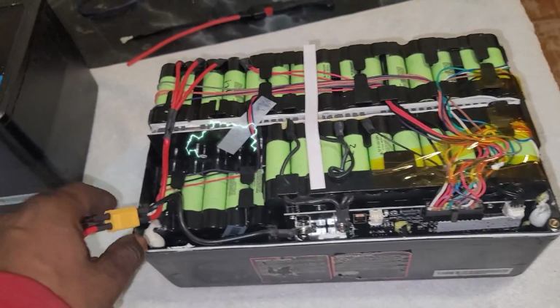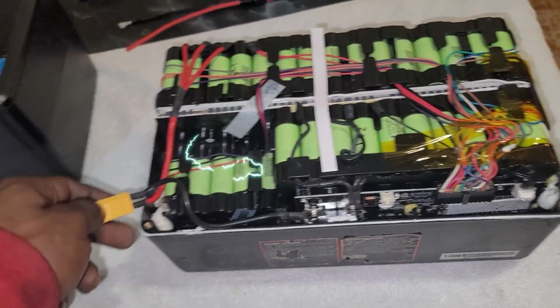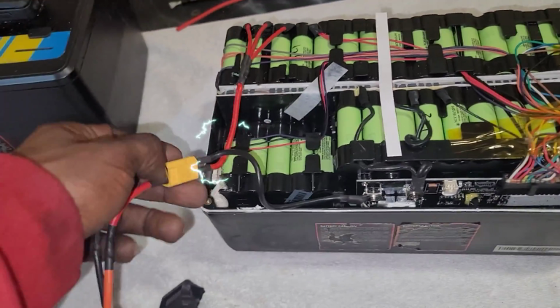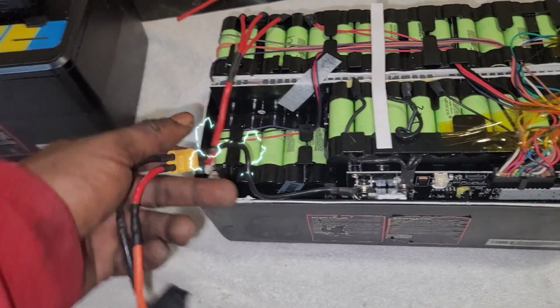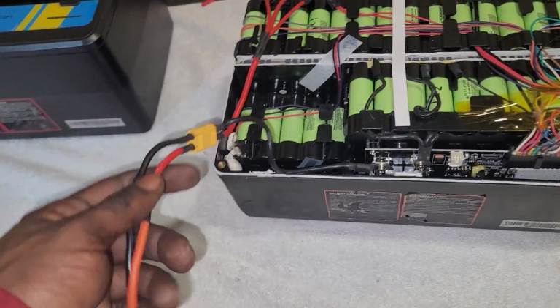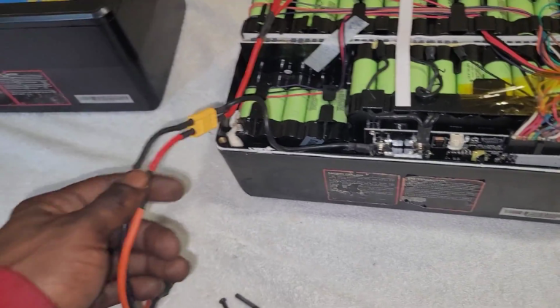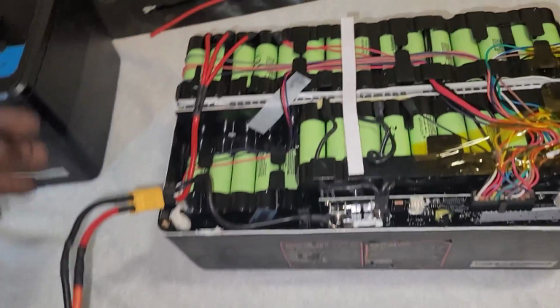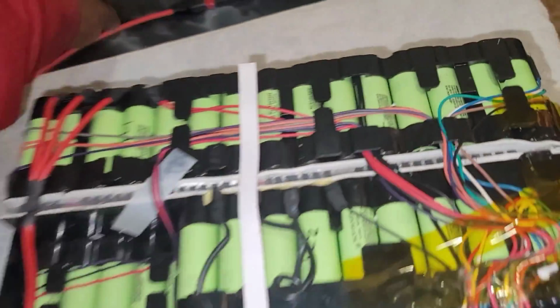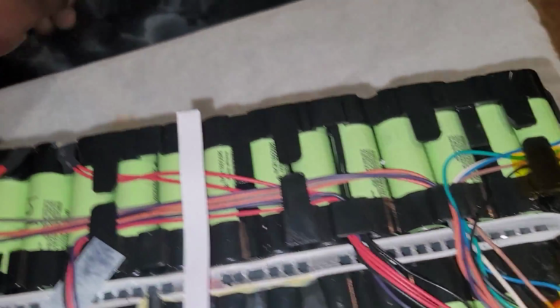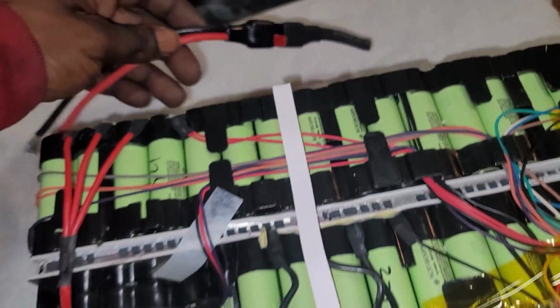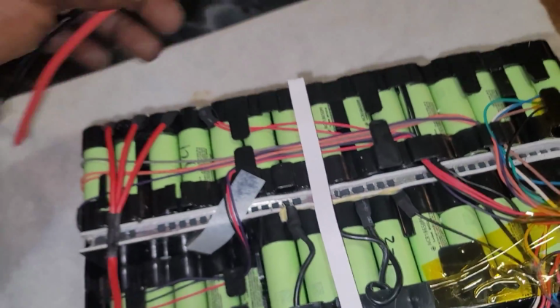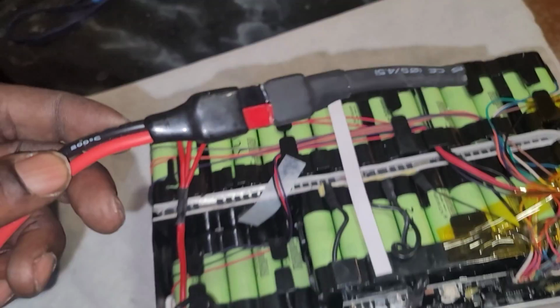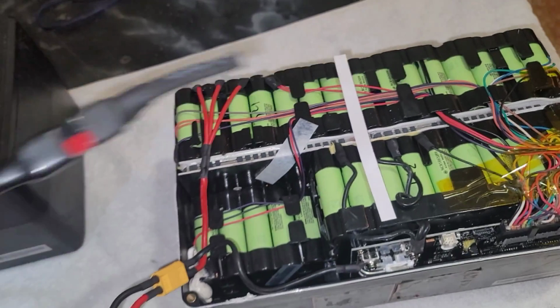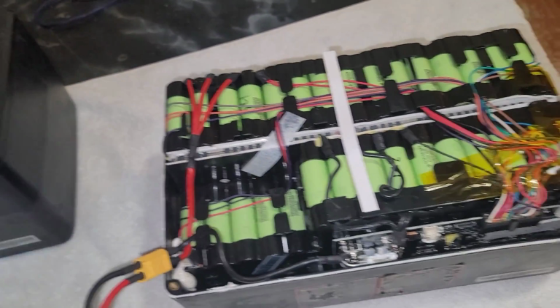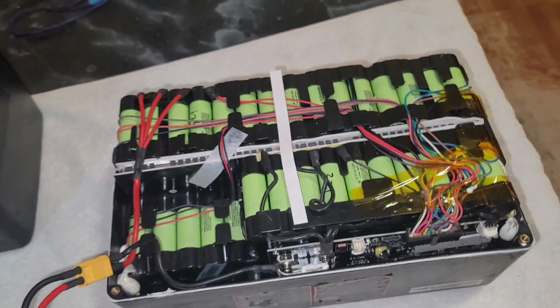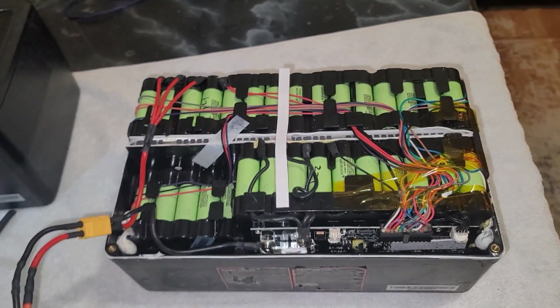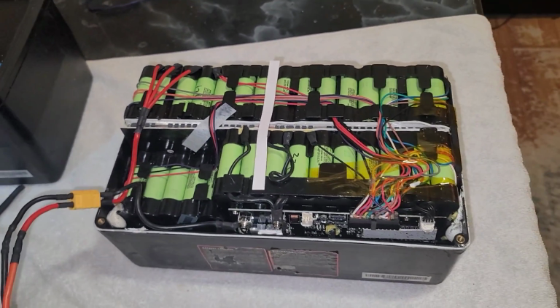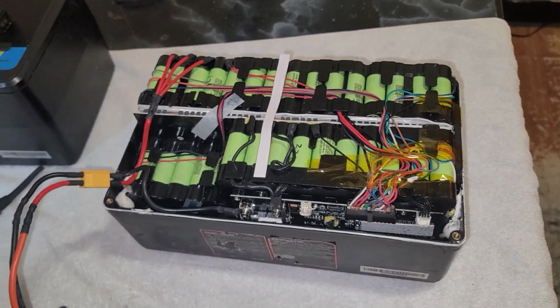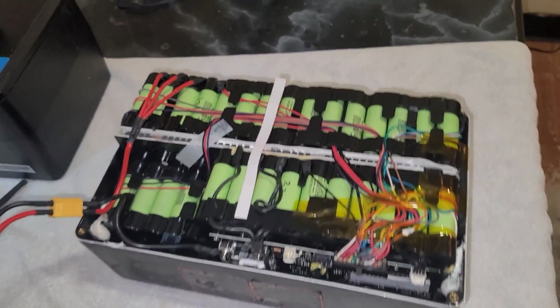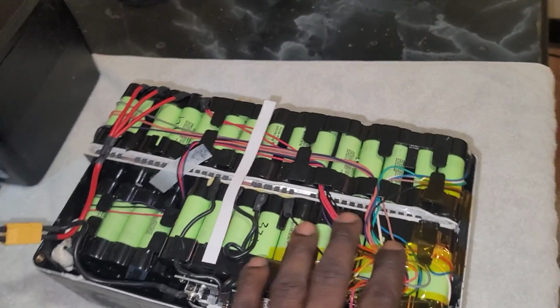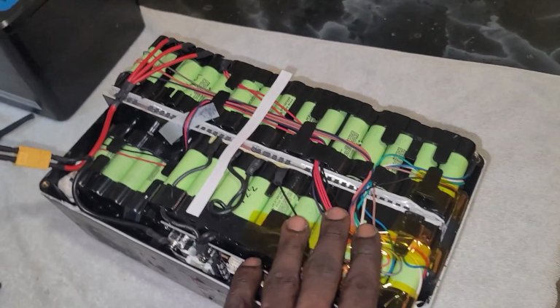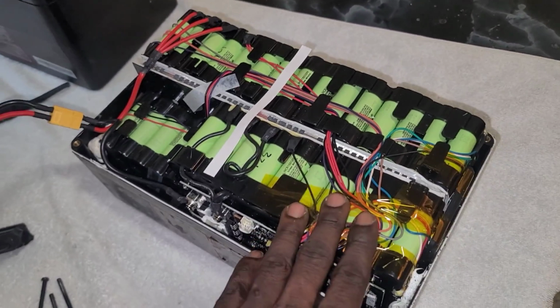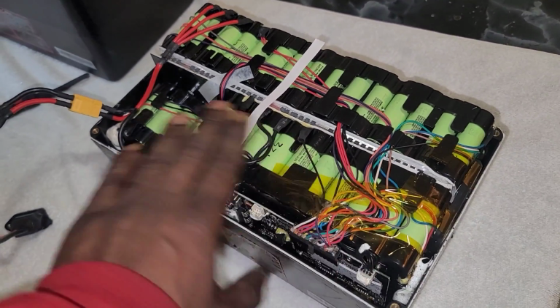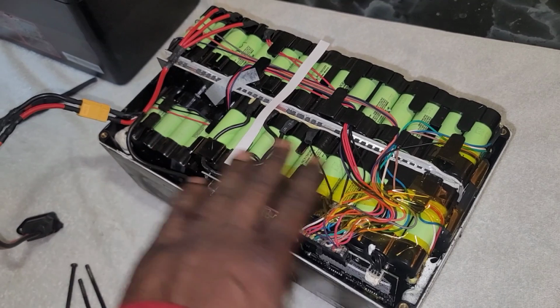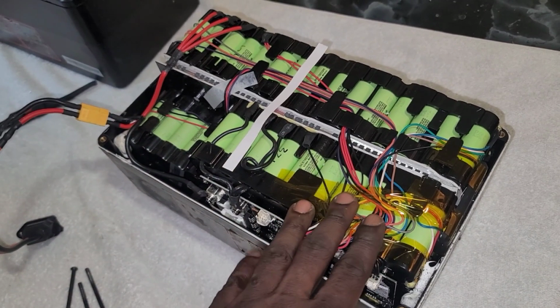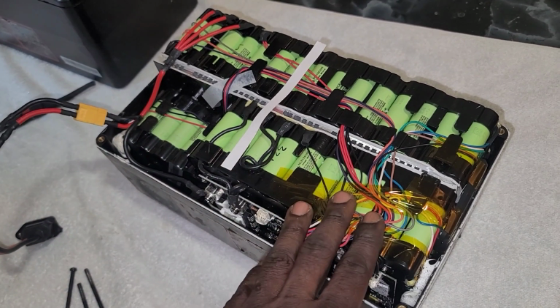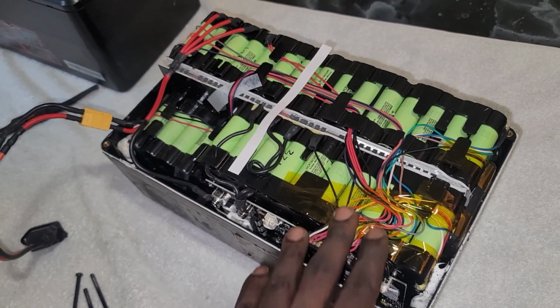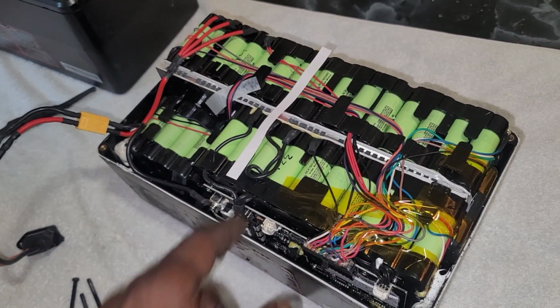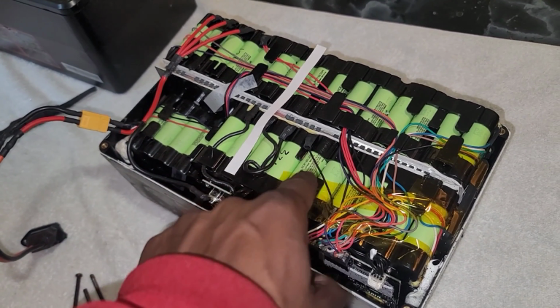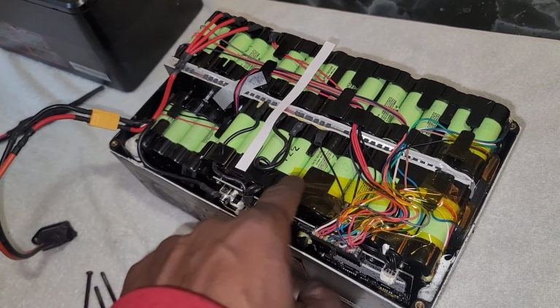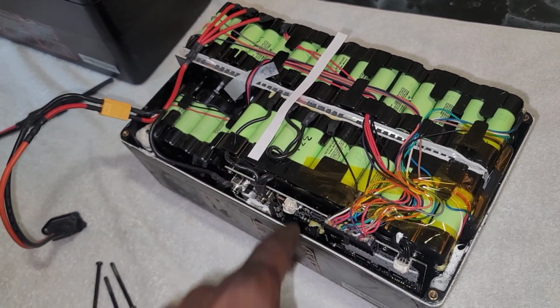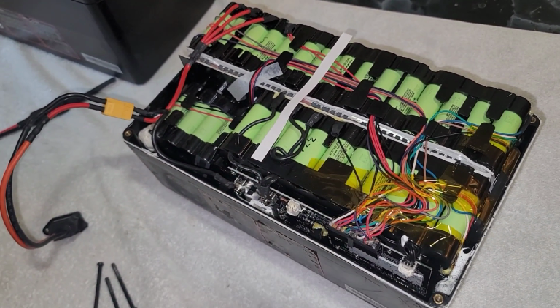There's a couple of things I gotta do. I gotta clip this wire and add a new connection — this is for the new battery. I'm going to see my boy TT now, see if he has a shock tank battery case for me so I can put it on the Rover, and we'll be right back and bust this down.